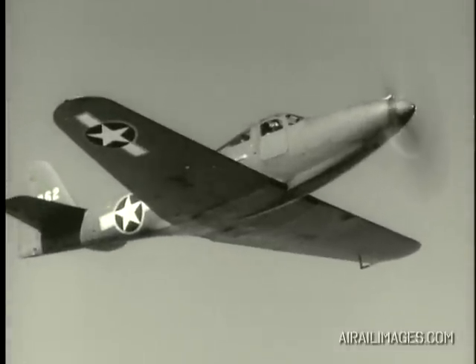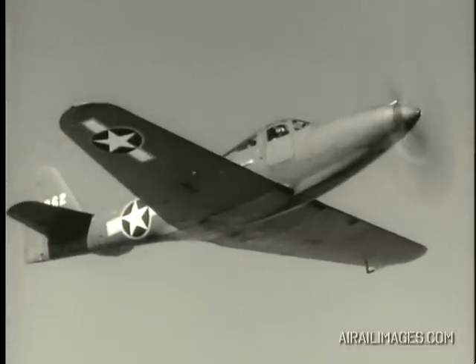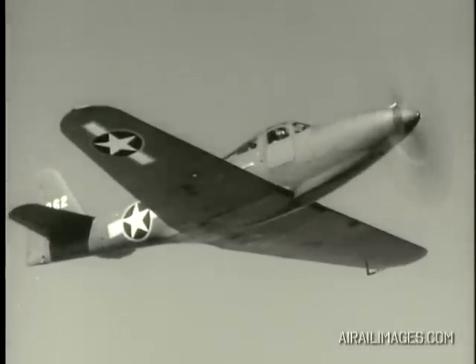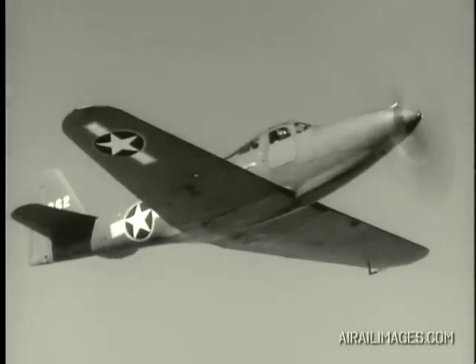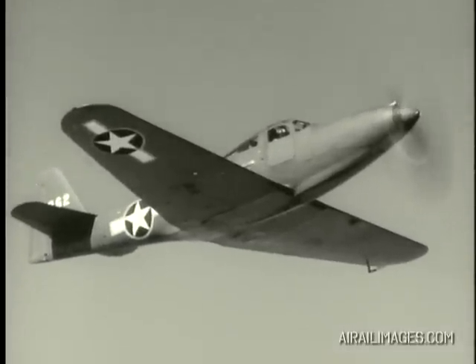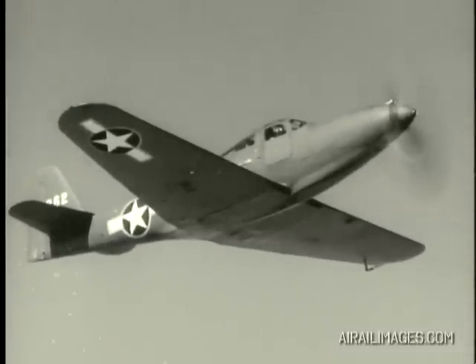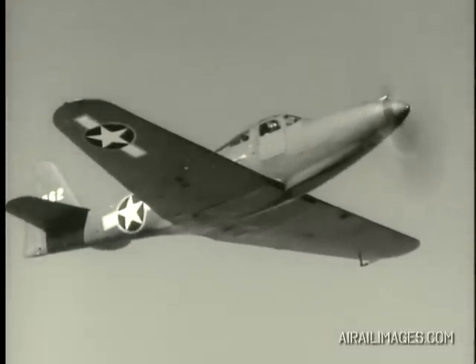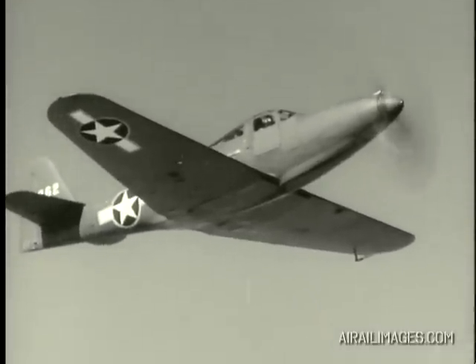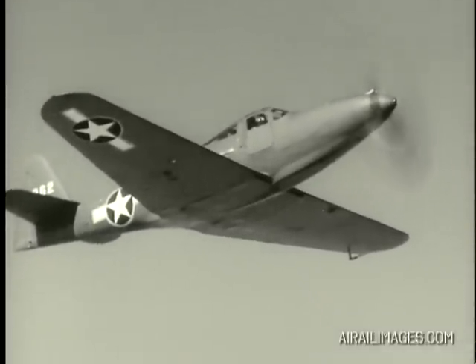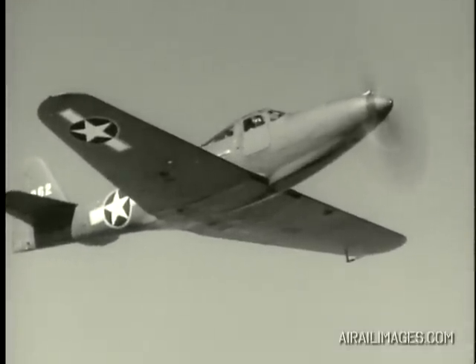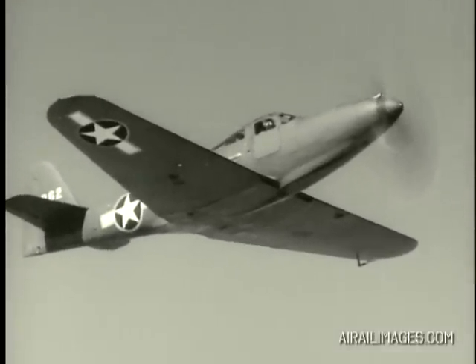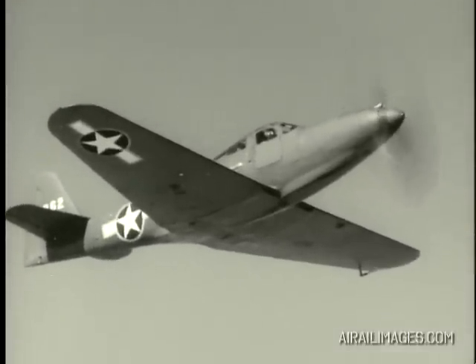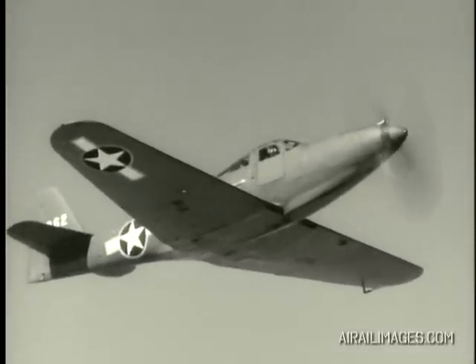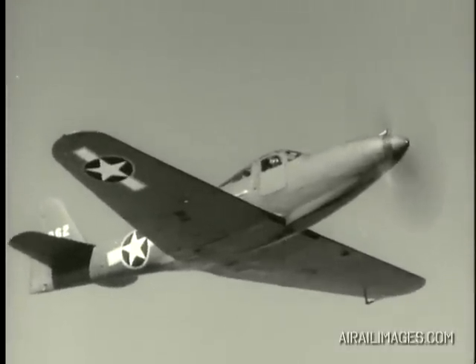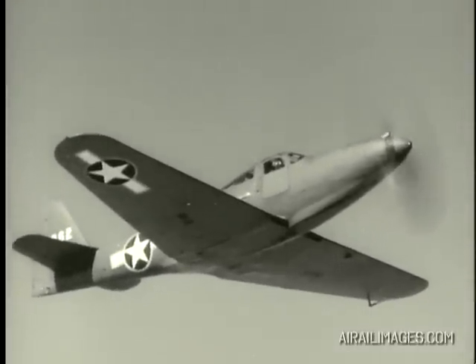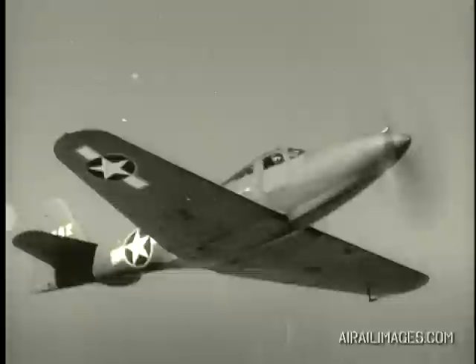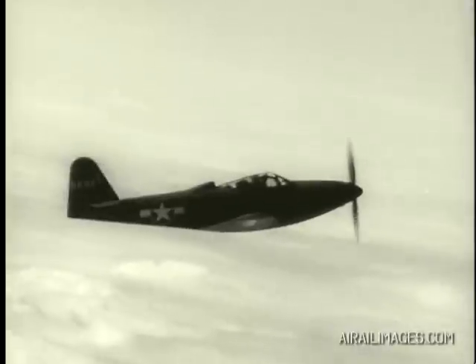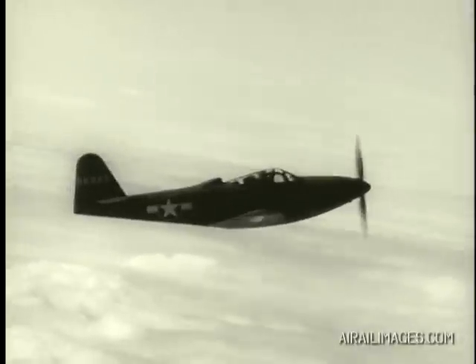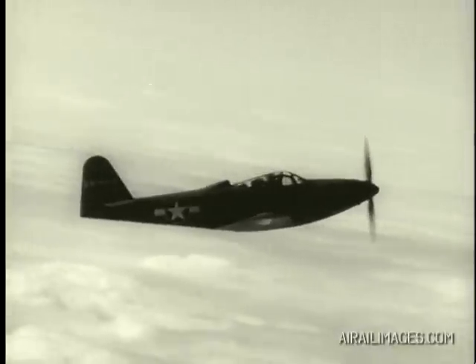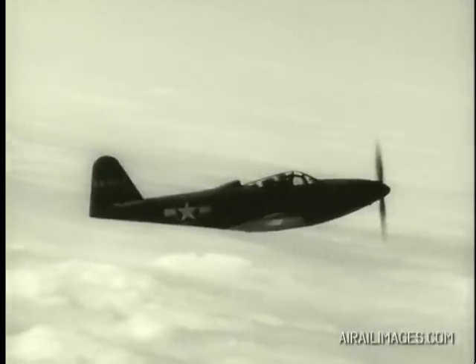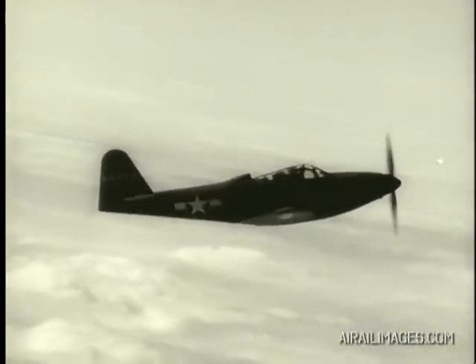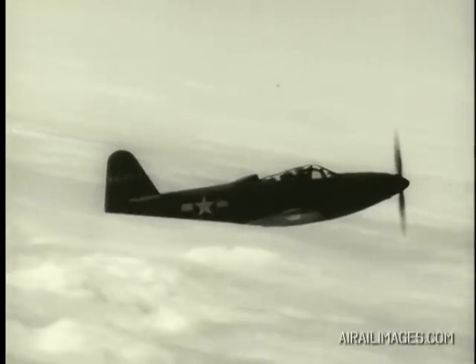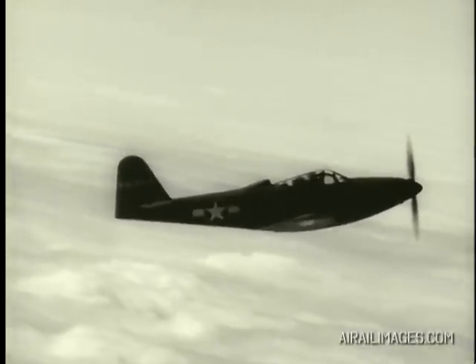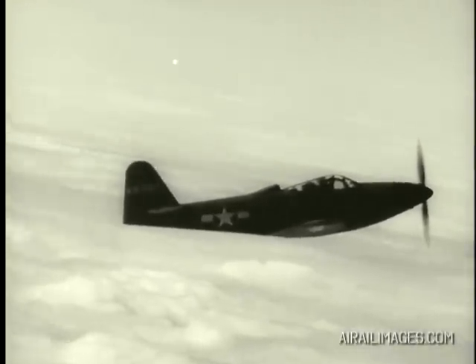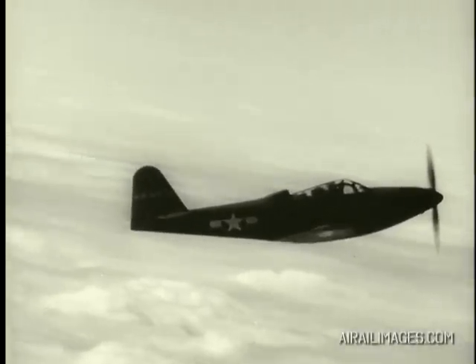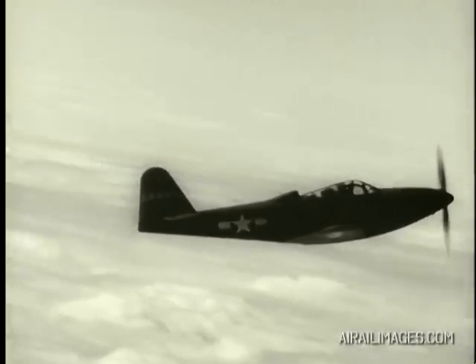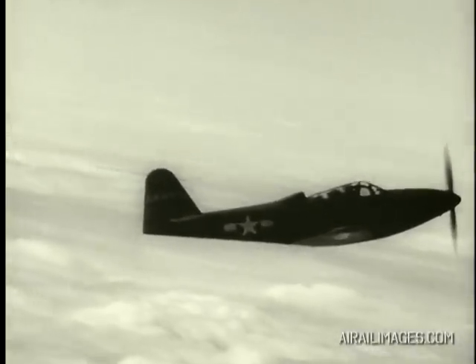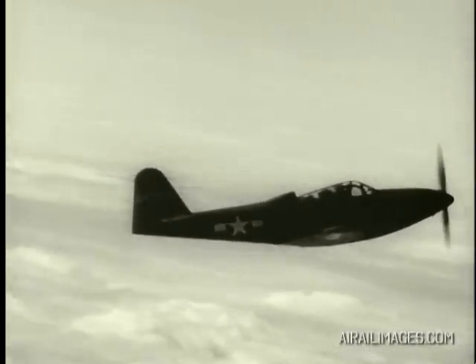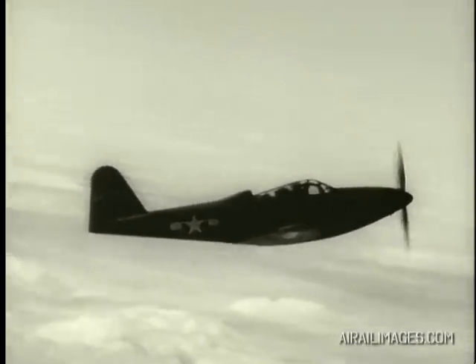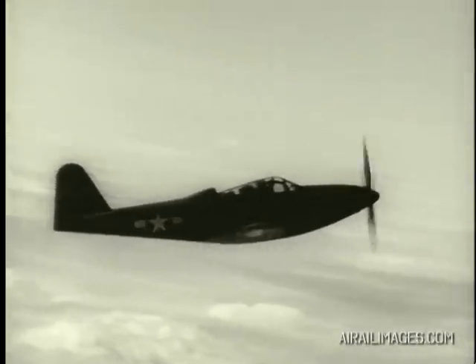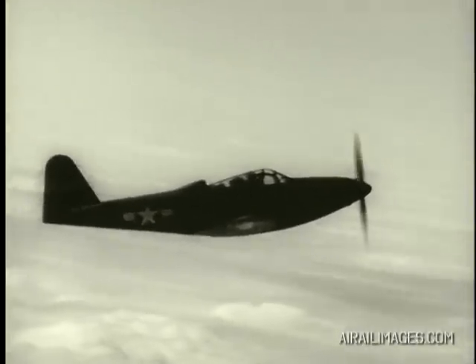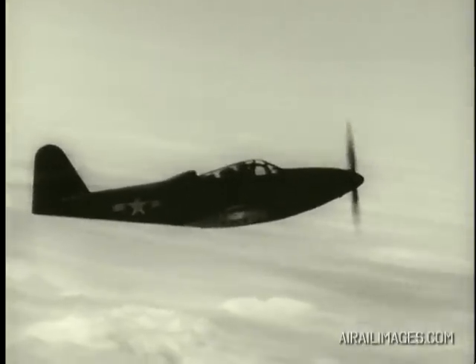In any airplane, the use of power in a left spin will cause the nose to rise. Once in a flat spin, few airplanes will ever recover.